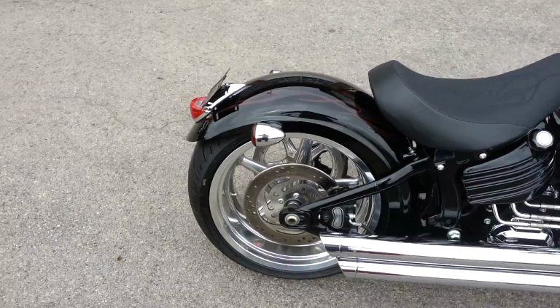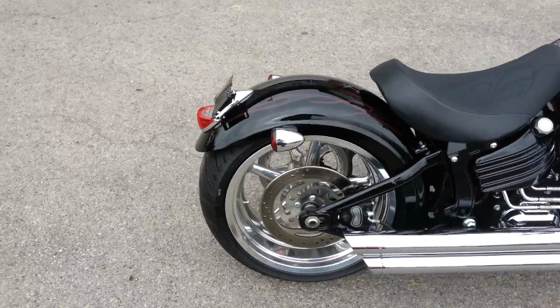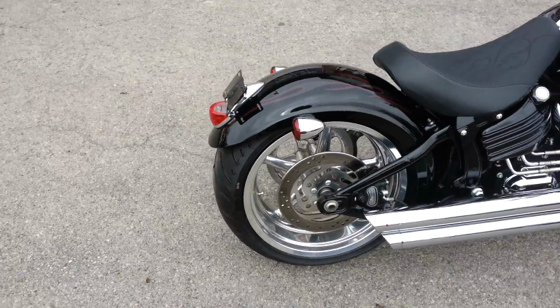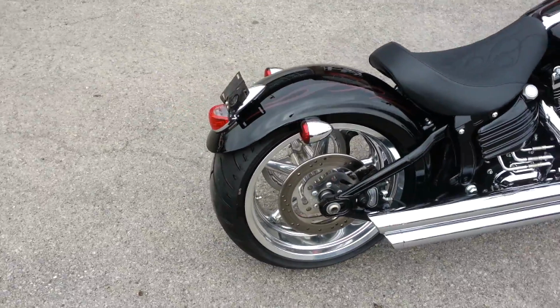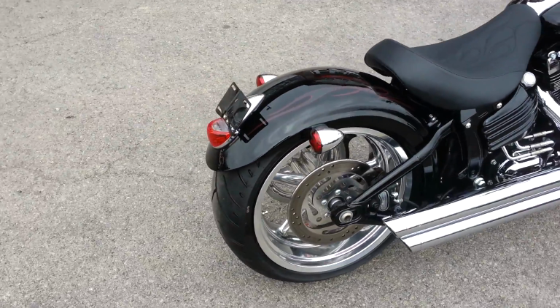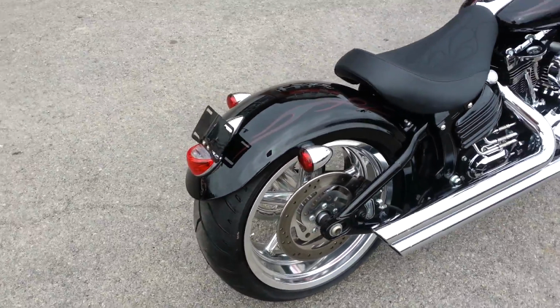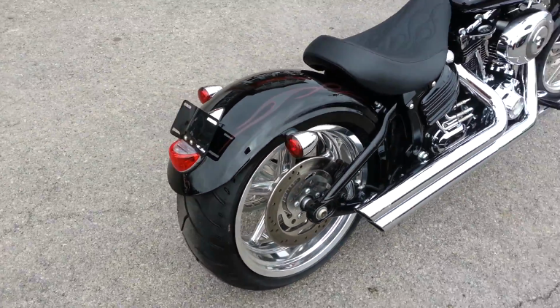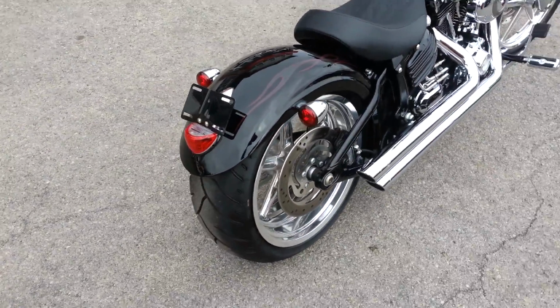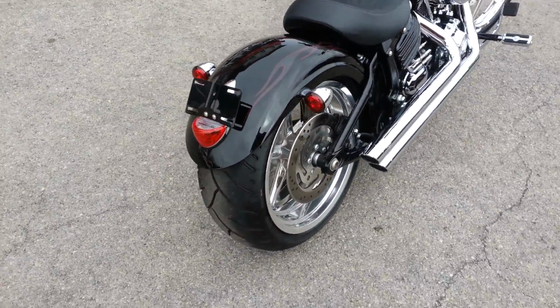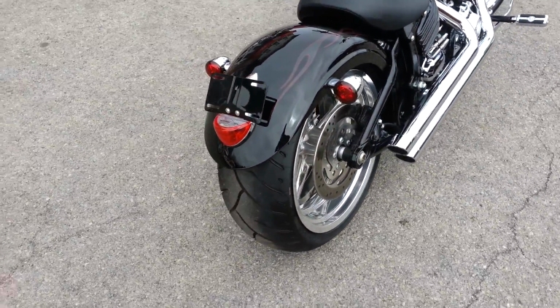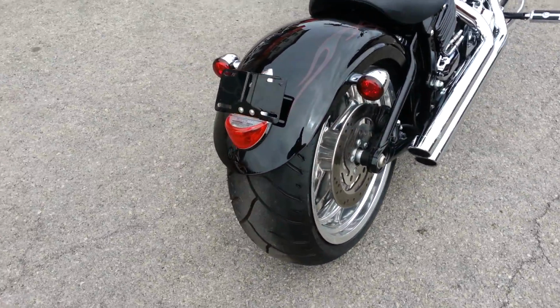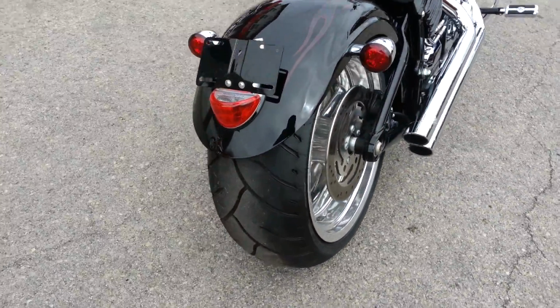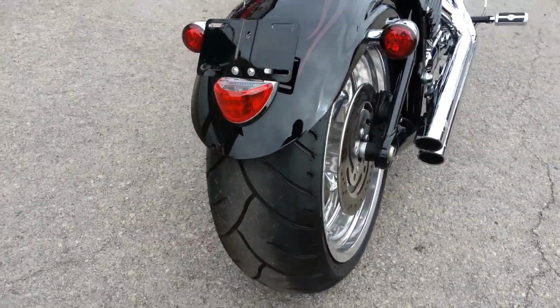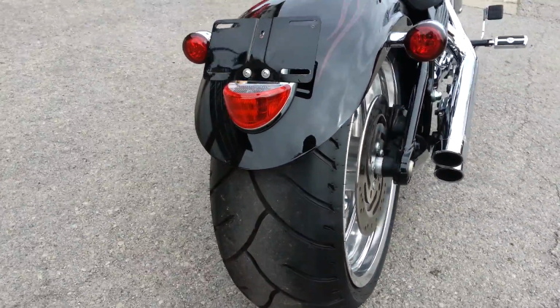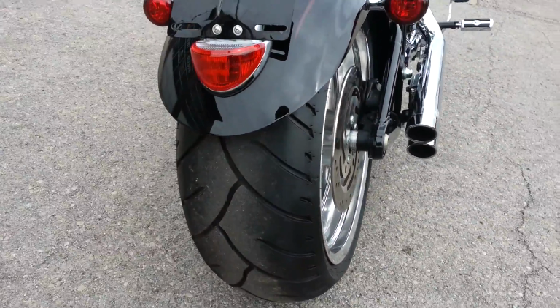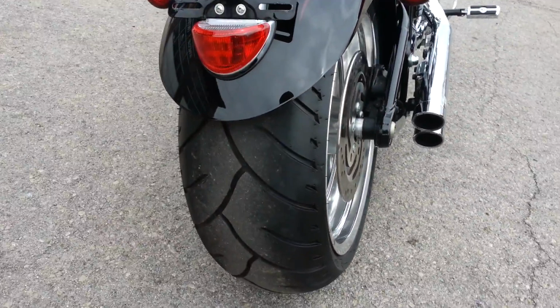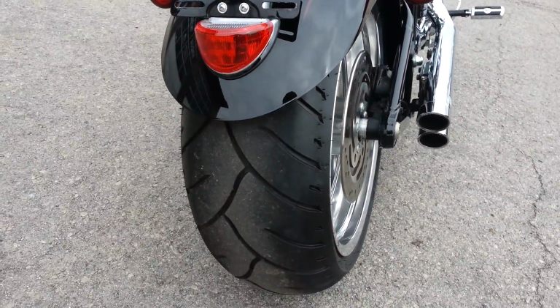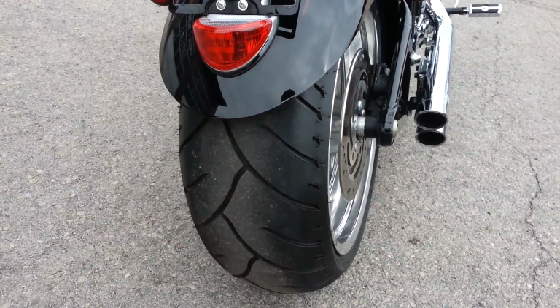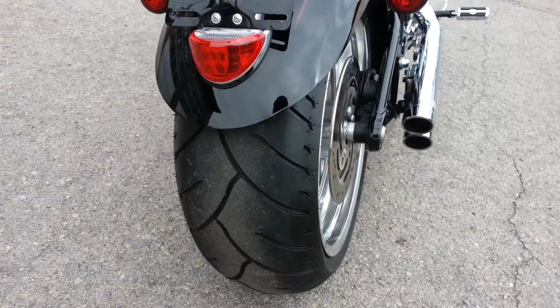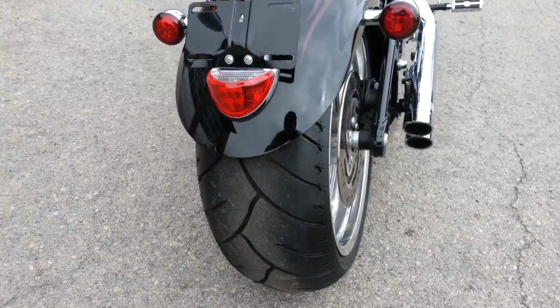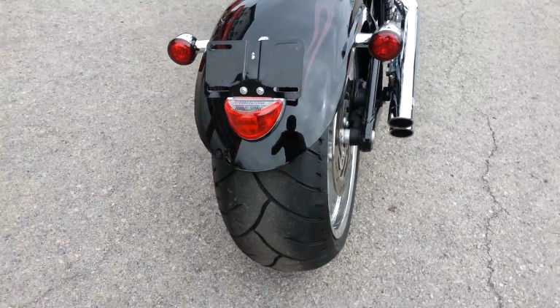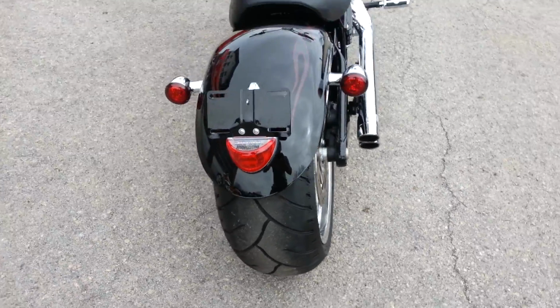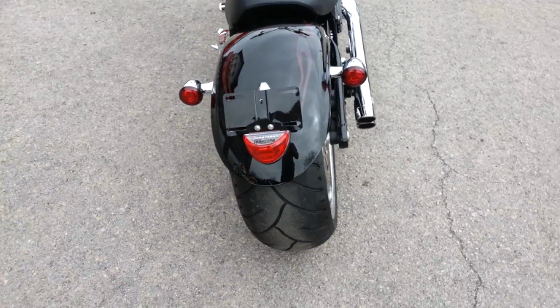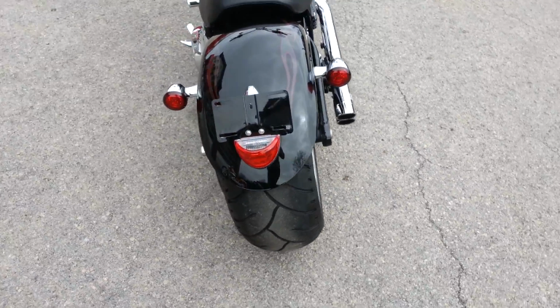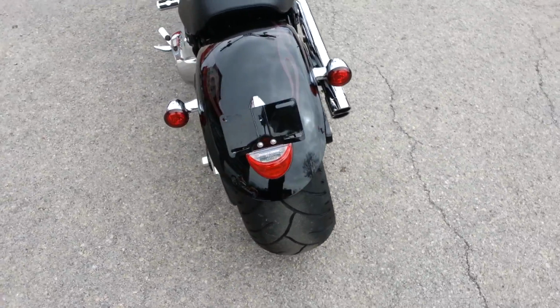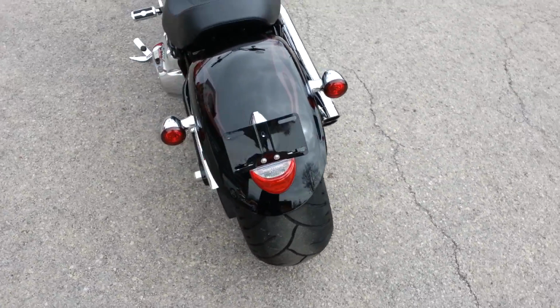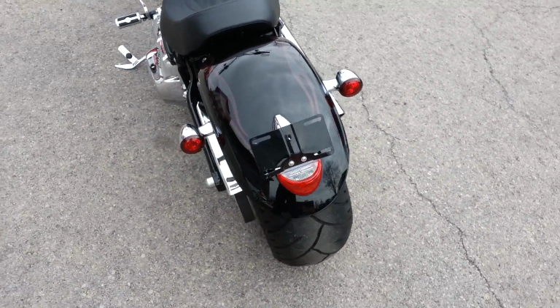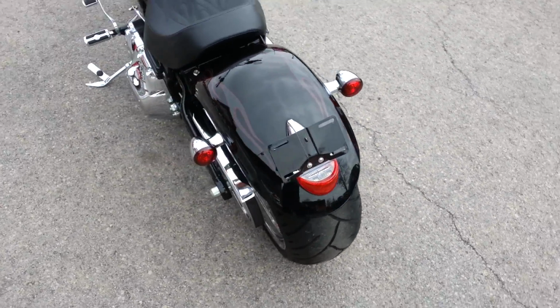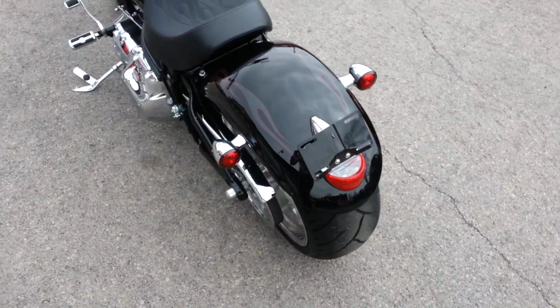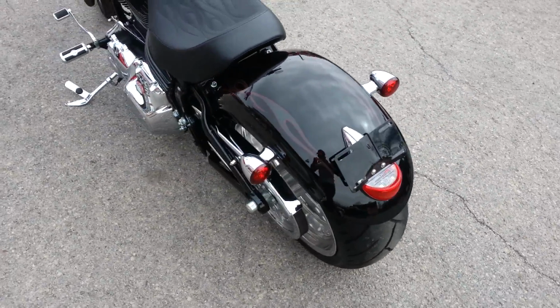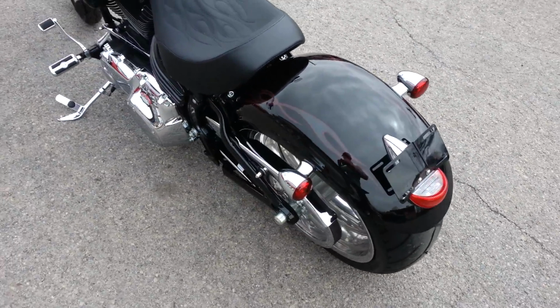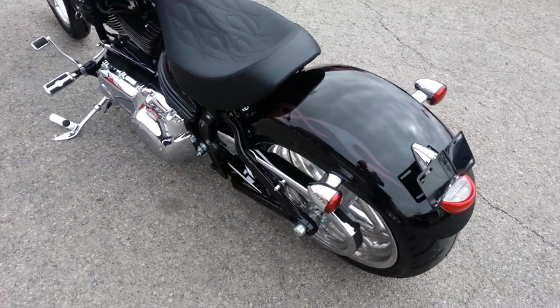It's got a 240 rear tire that has just been replaced — it's brand new. Lay-down license plate.